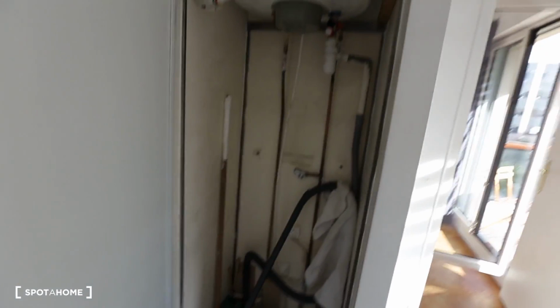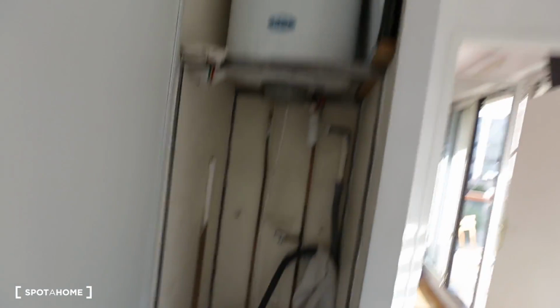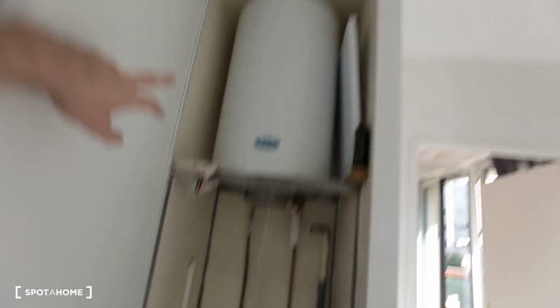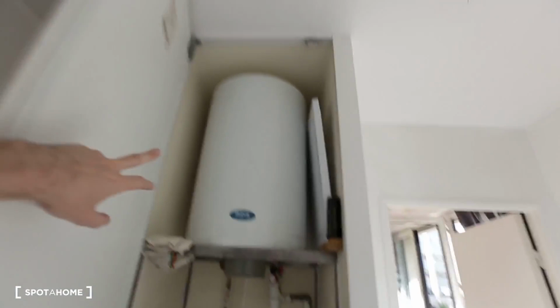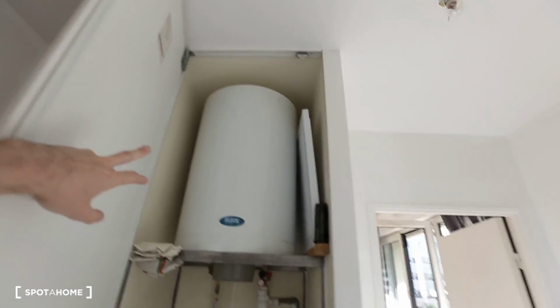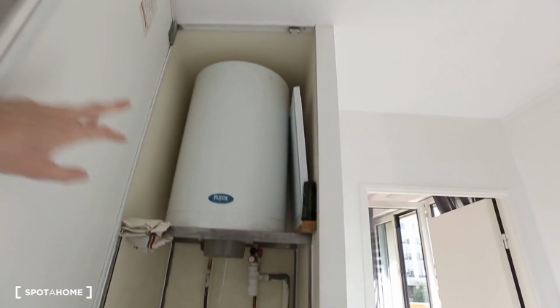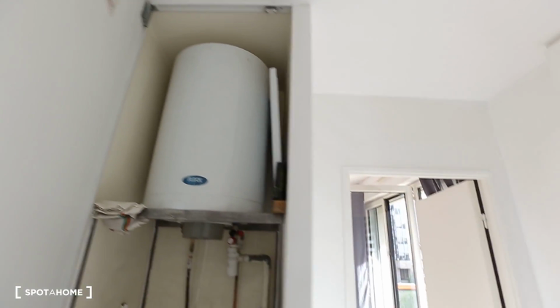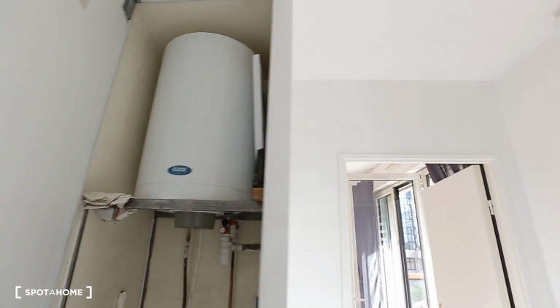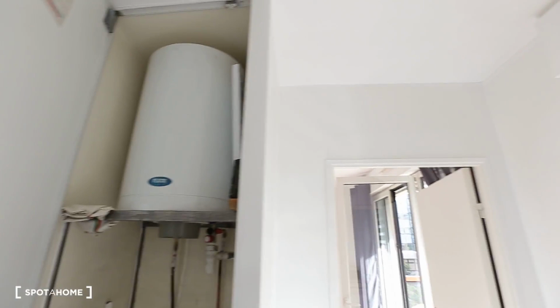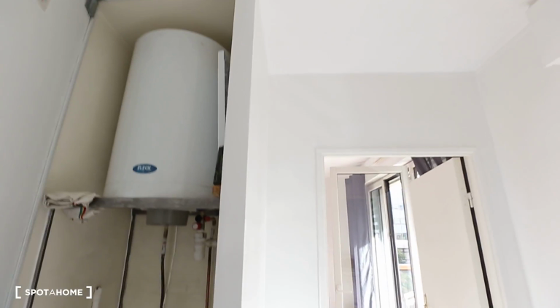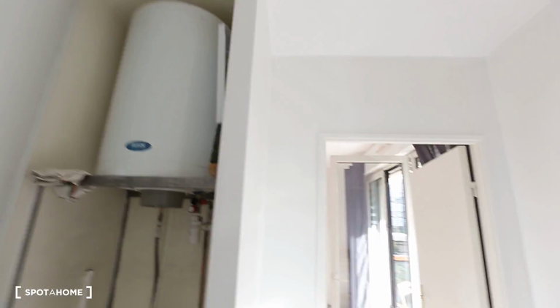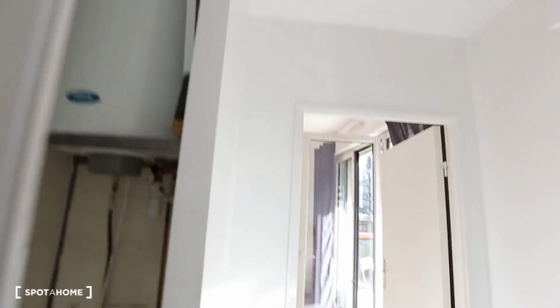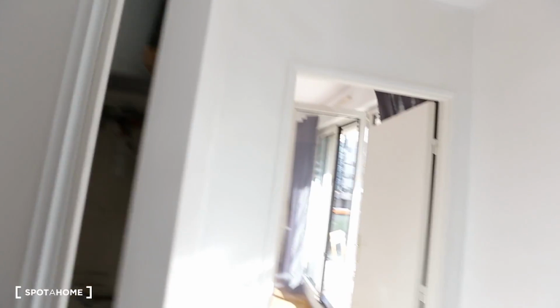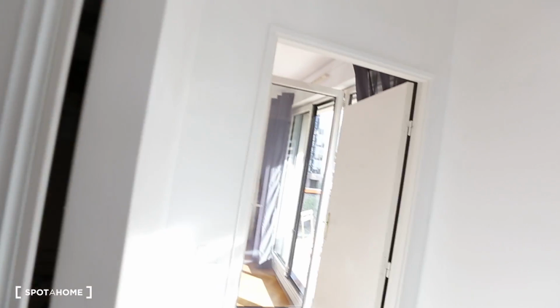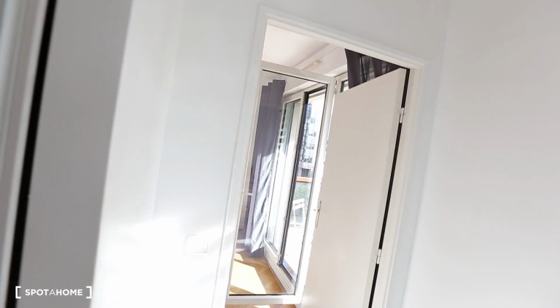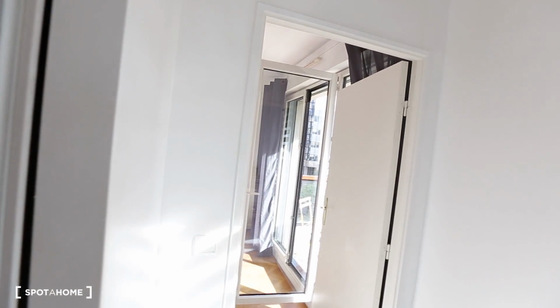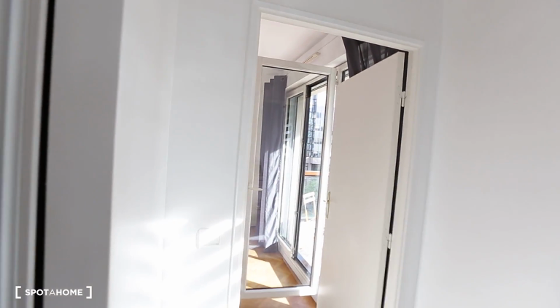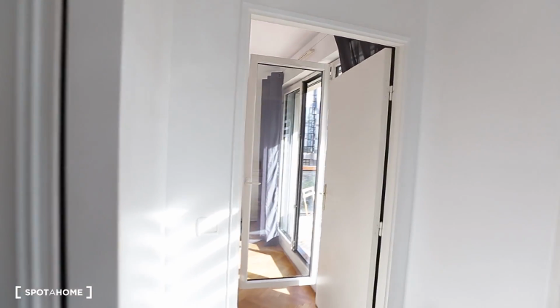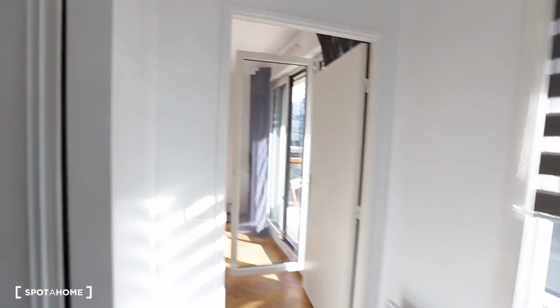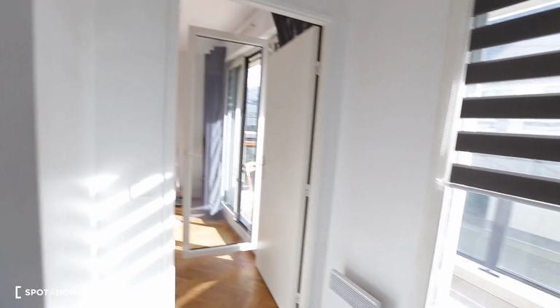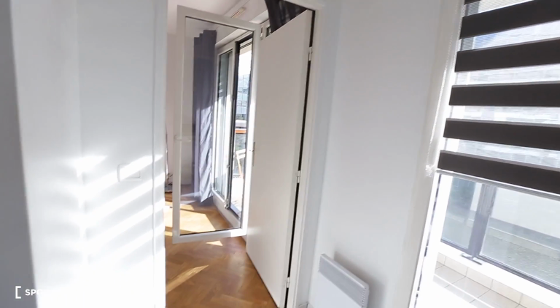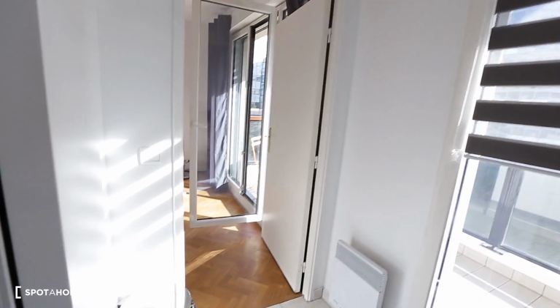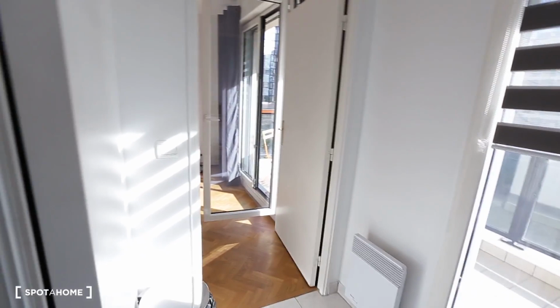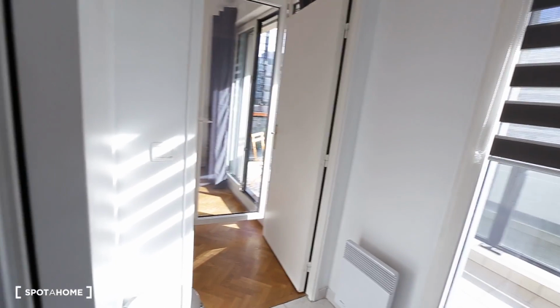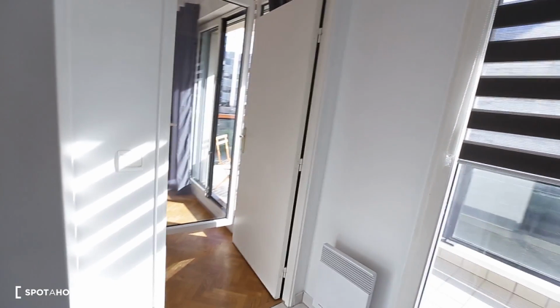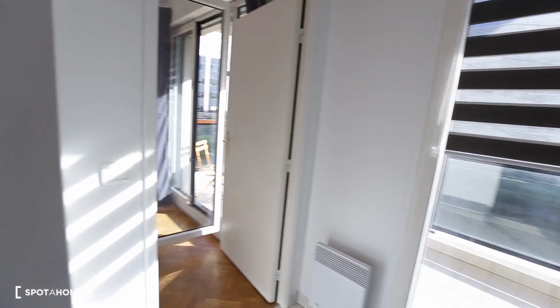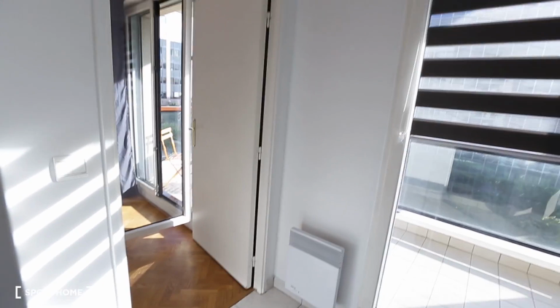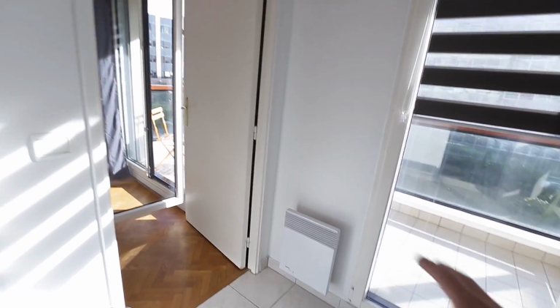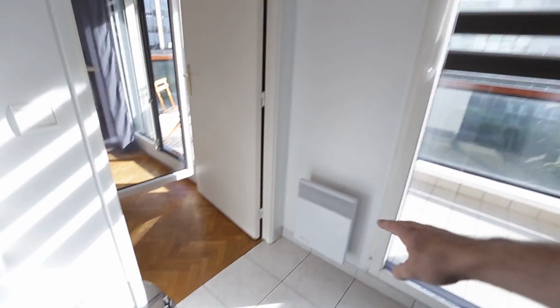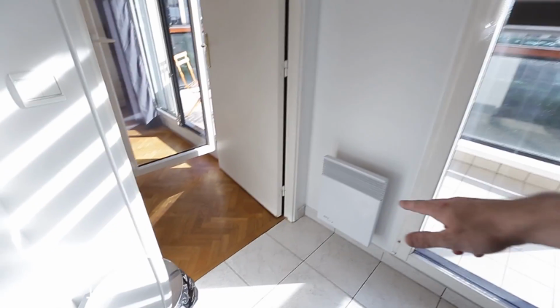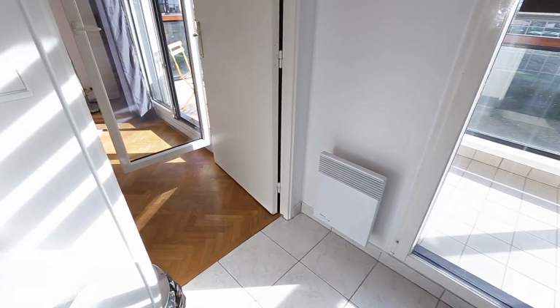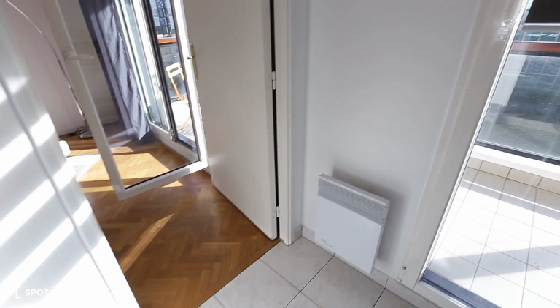You can see the hot water system here — the hot water will be electric, and the heating too. You can see one of the heaters here.